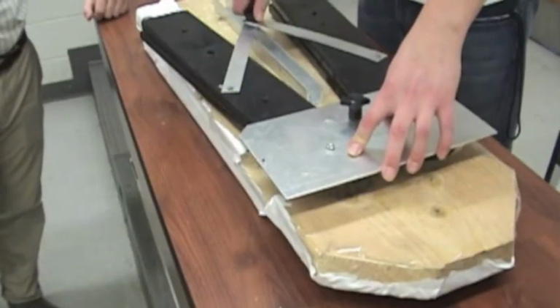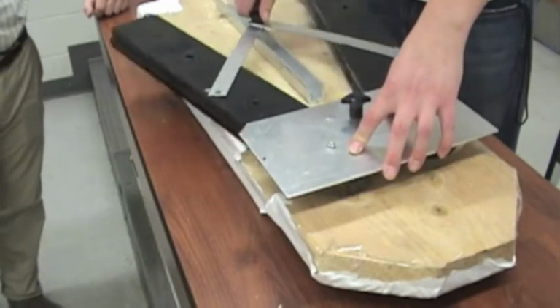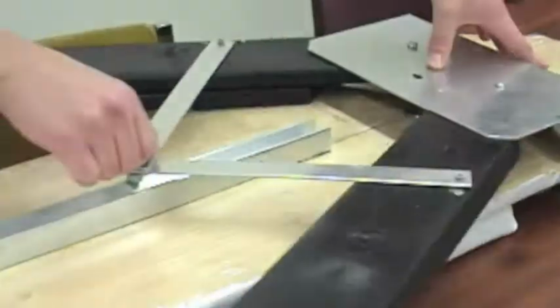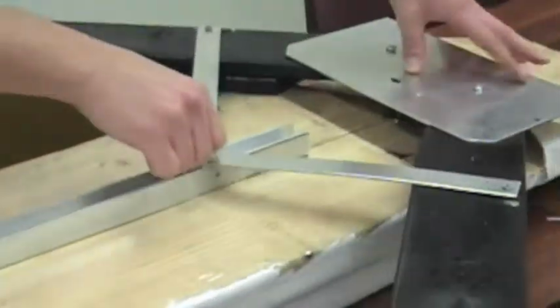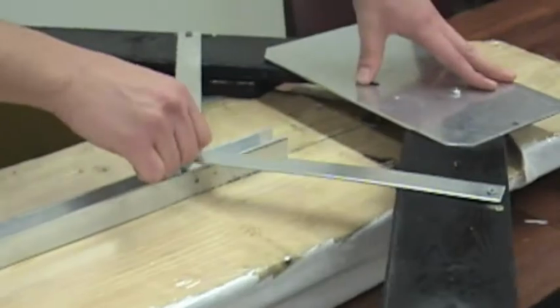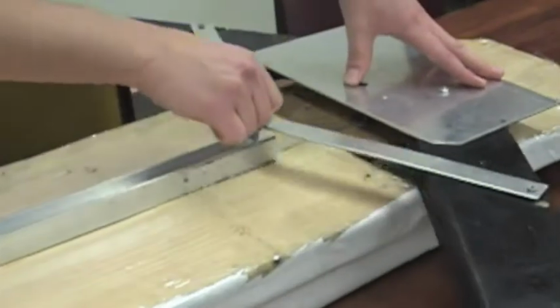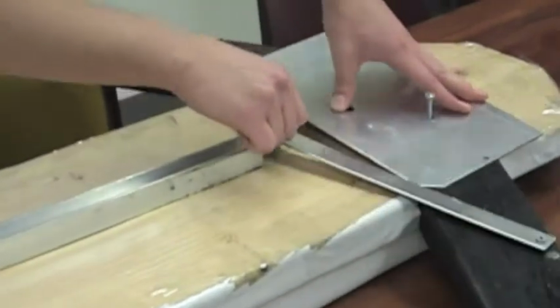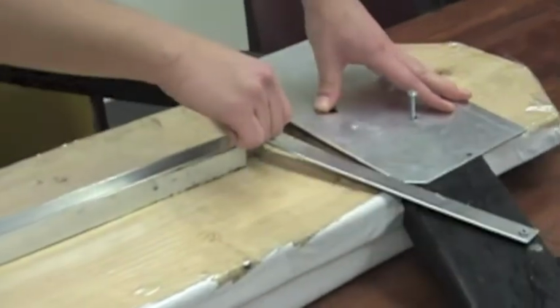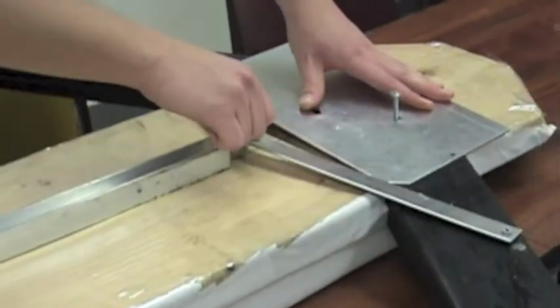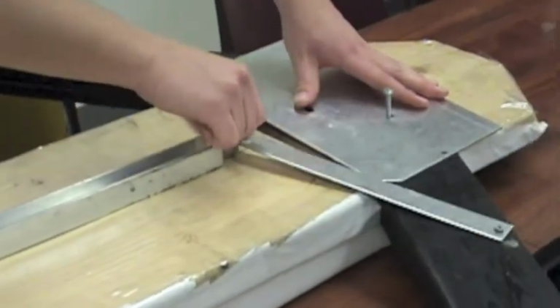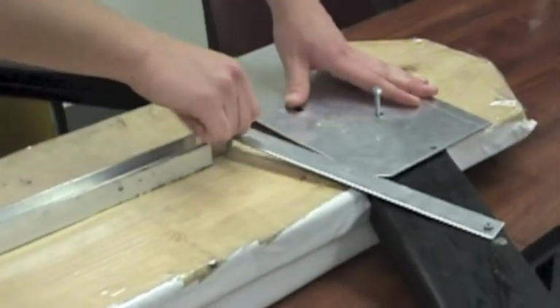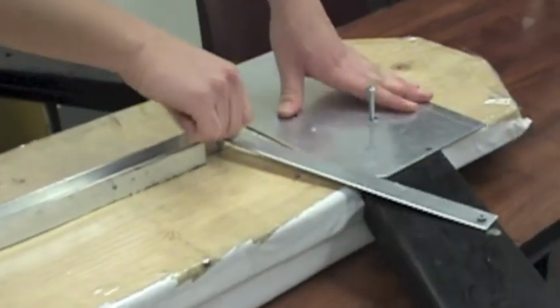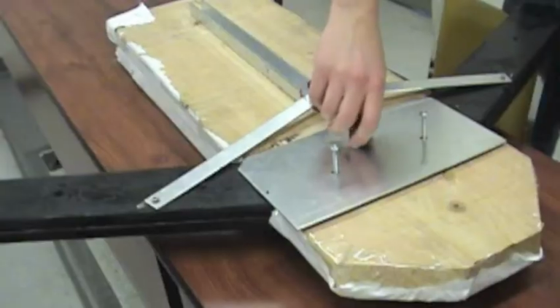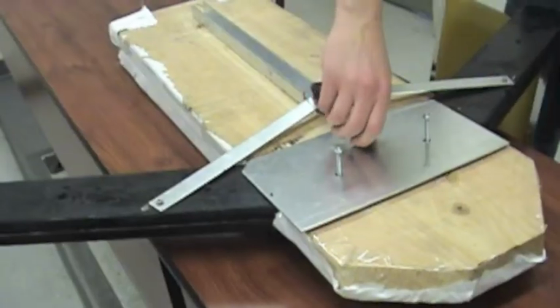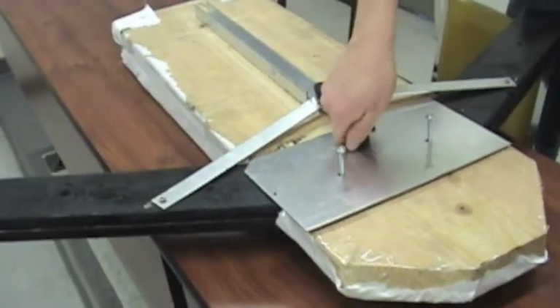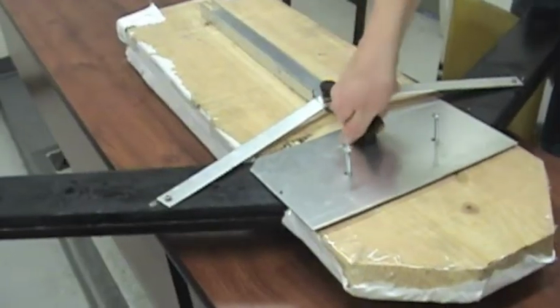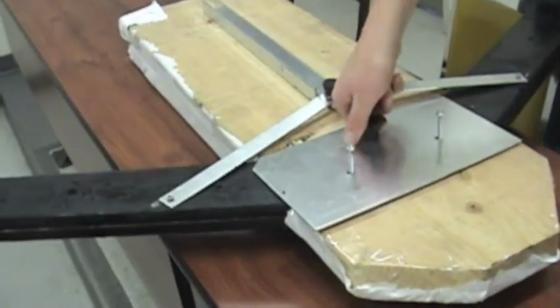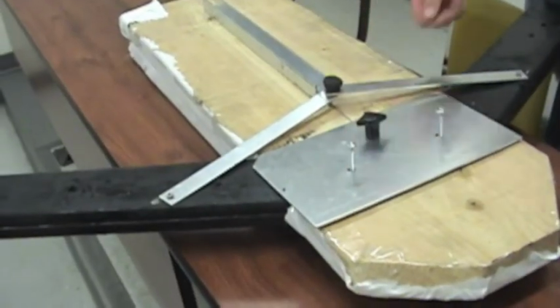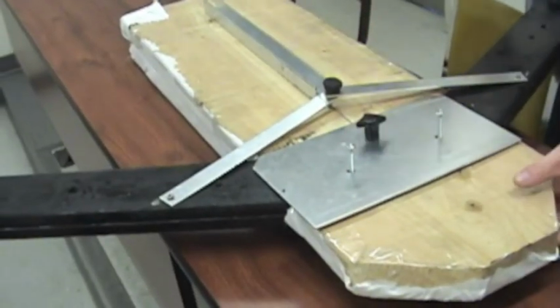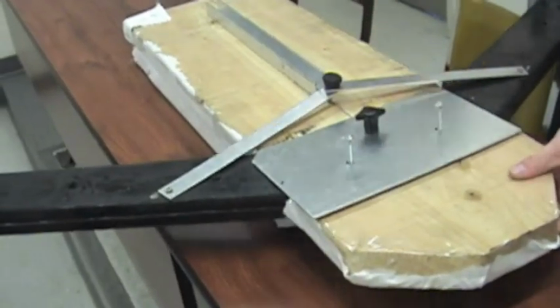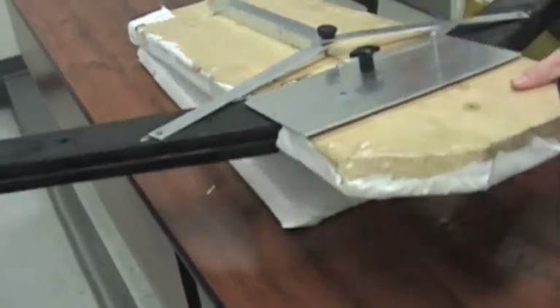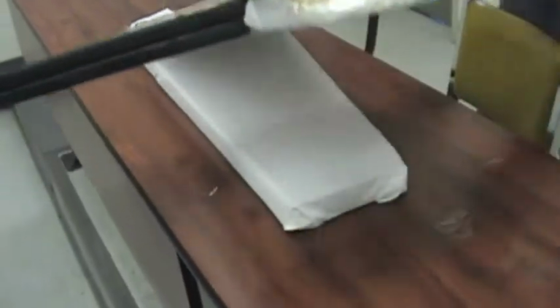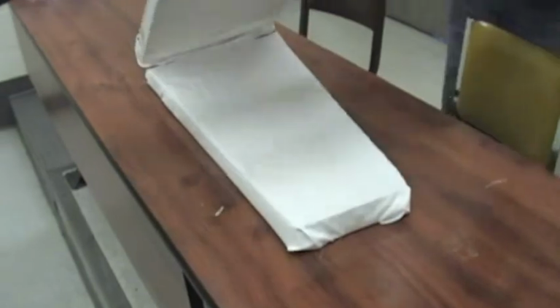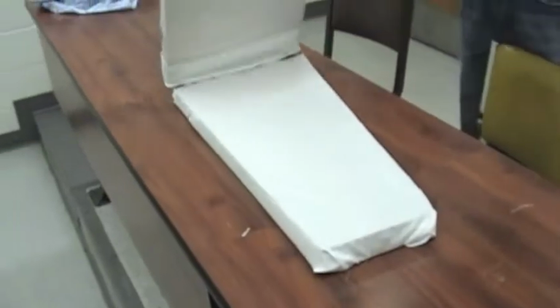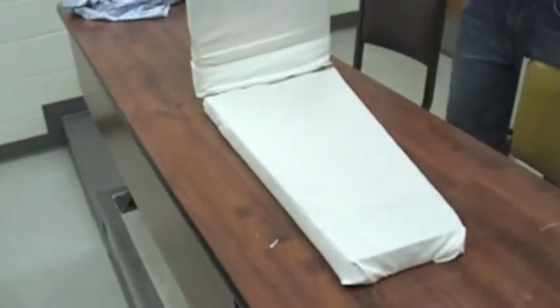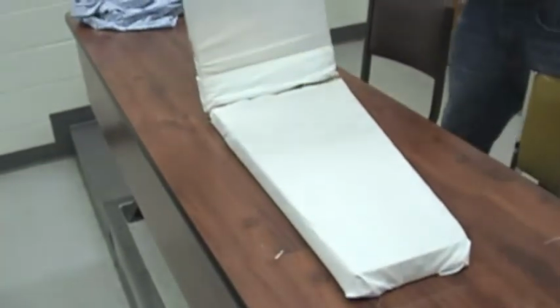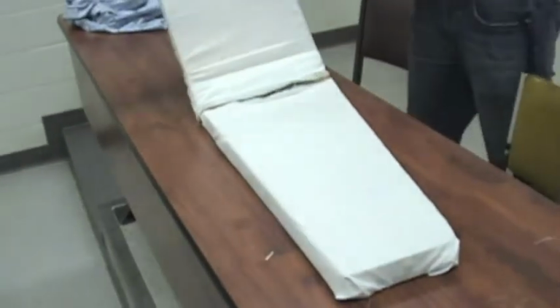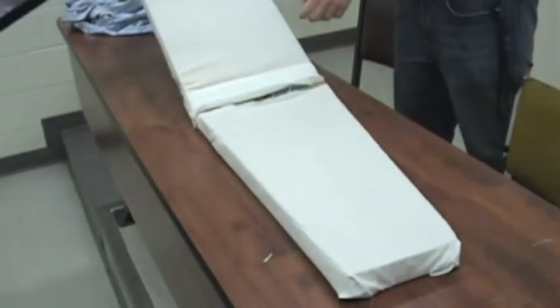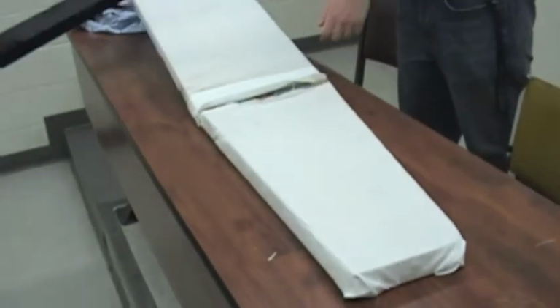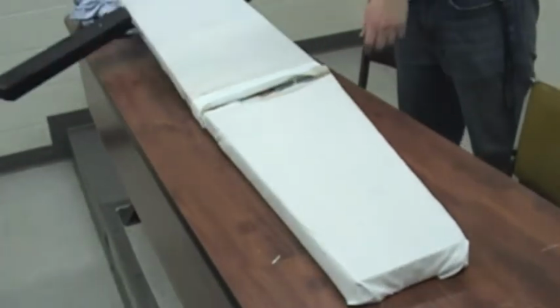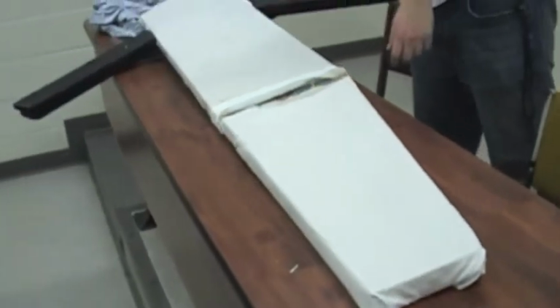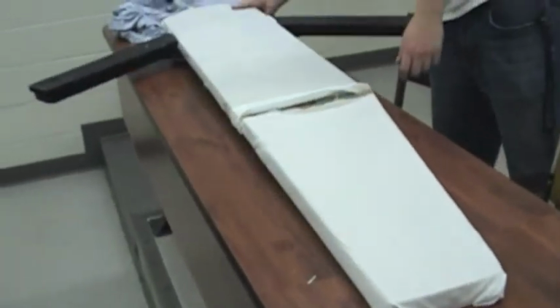Simply push the linkage system to extend the arms. Twist the knob to complete the locking process. Fold her open, and you're ready to go.